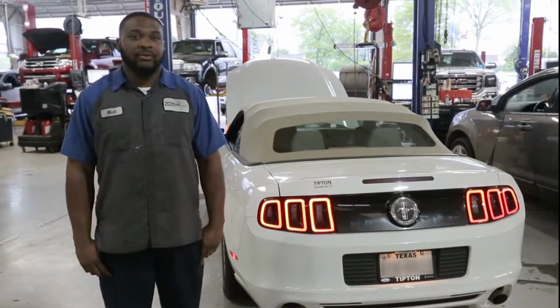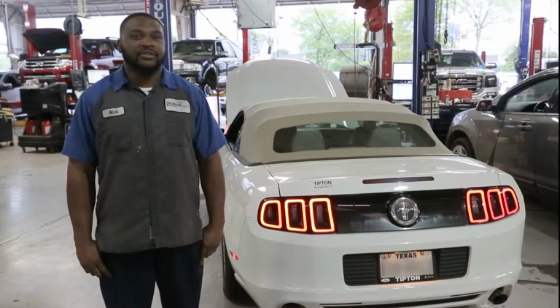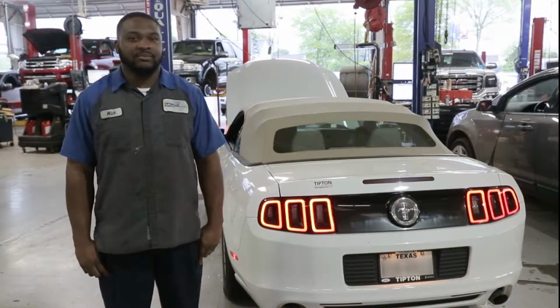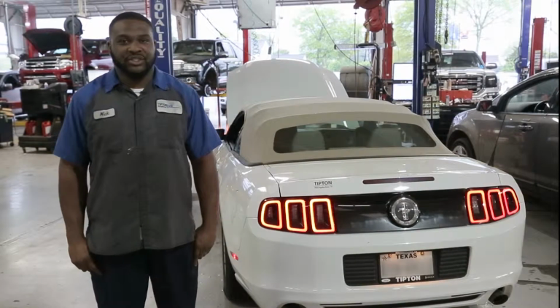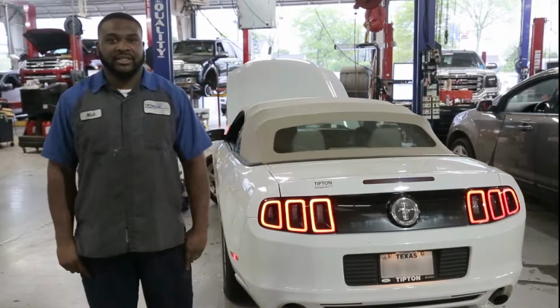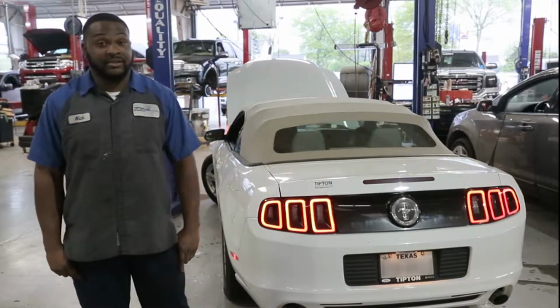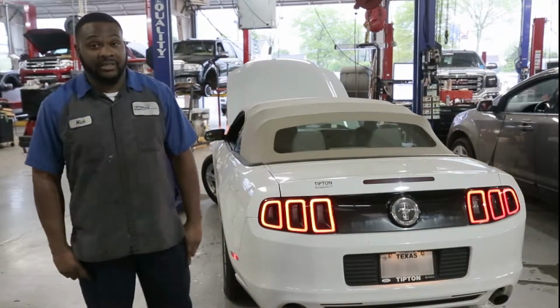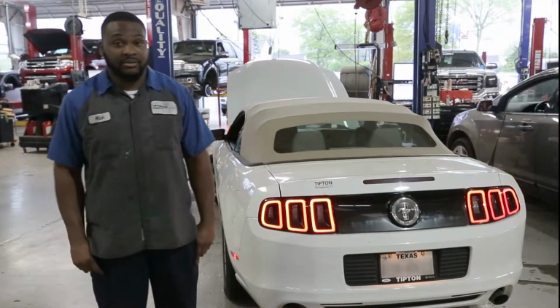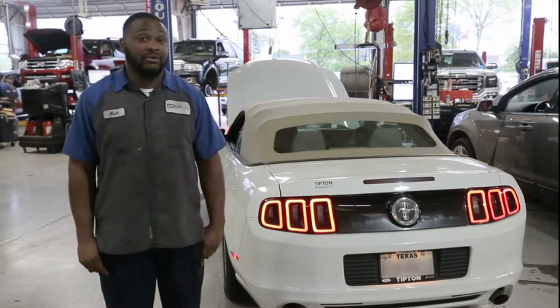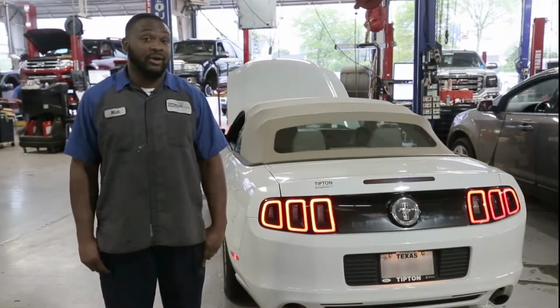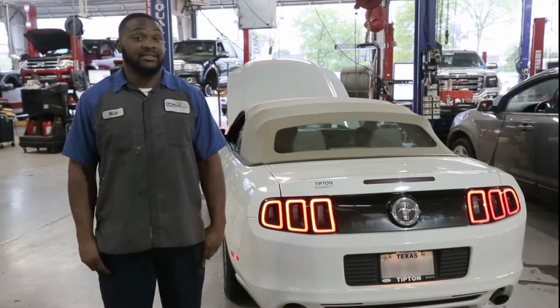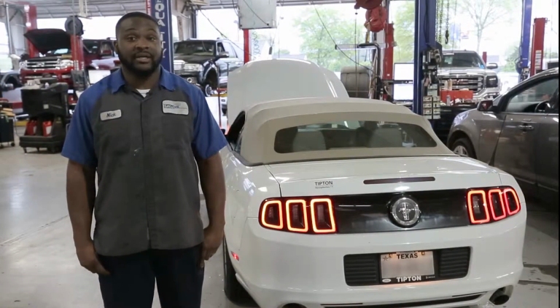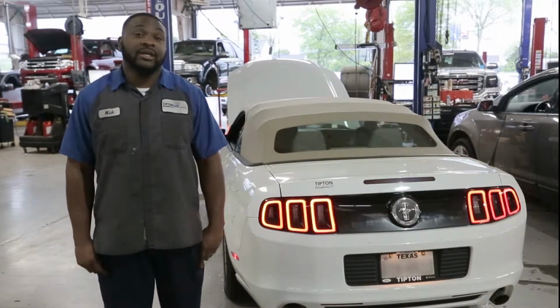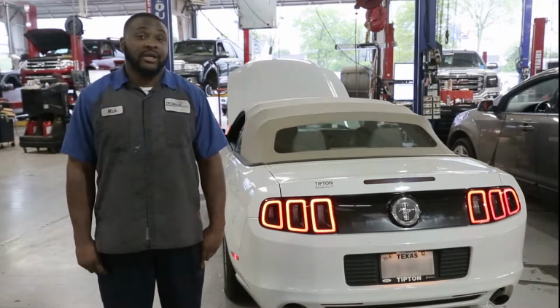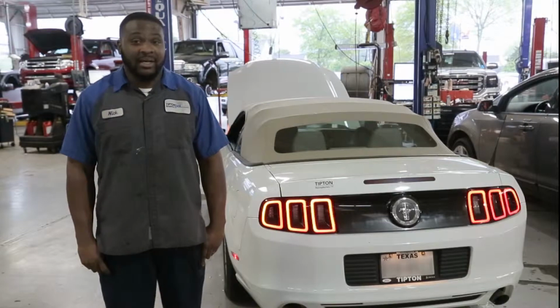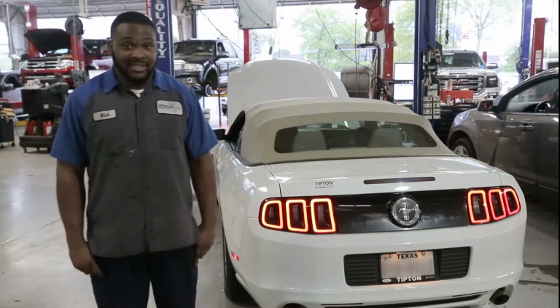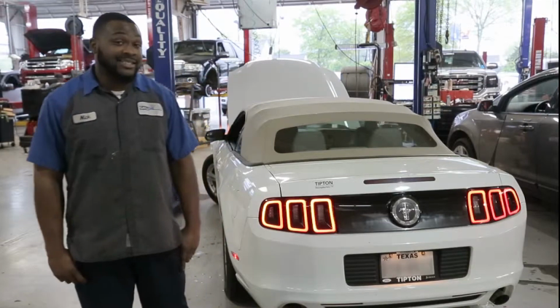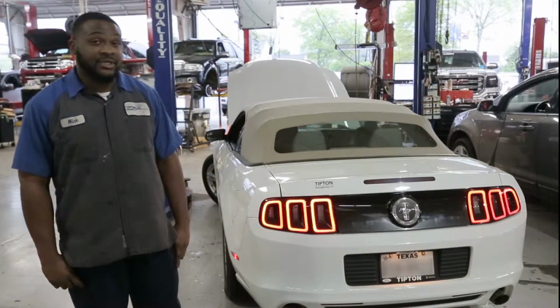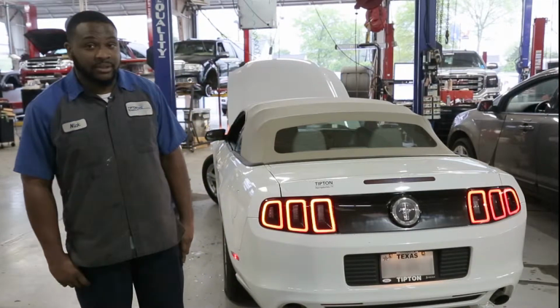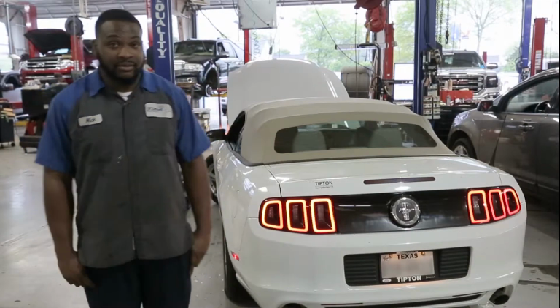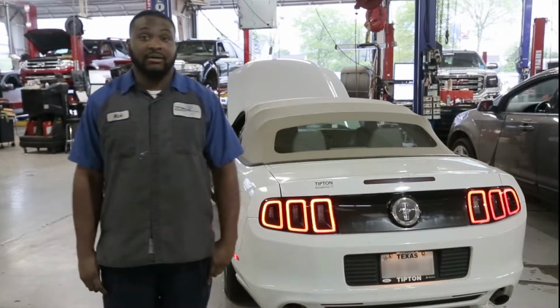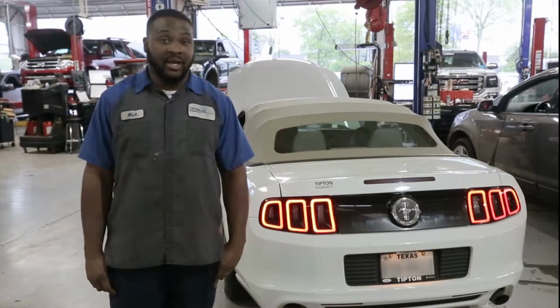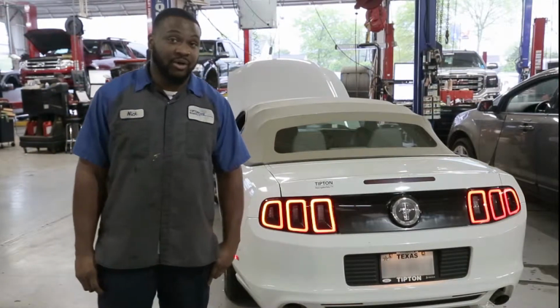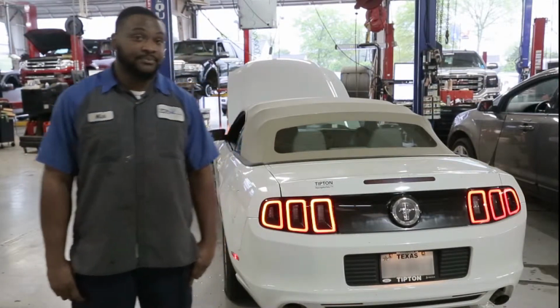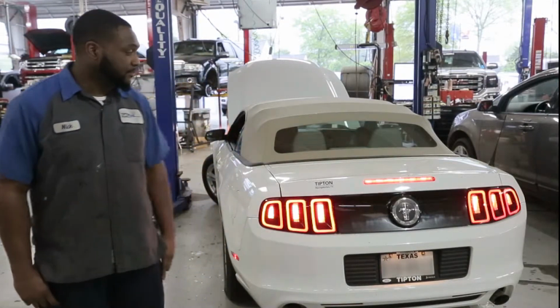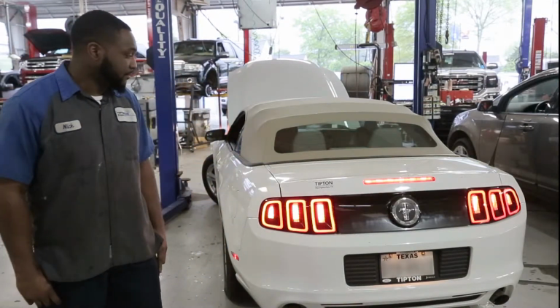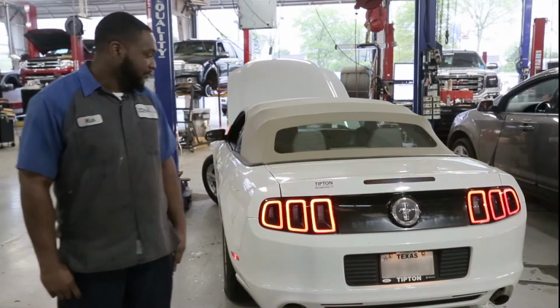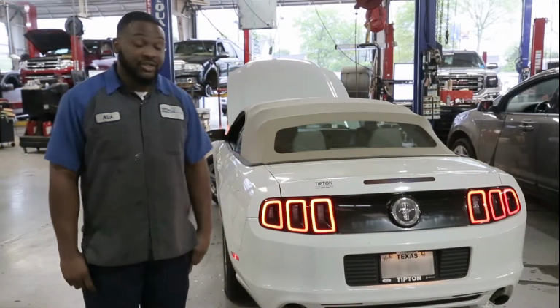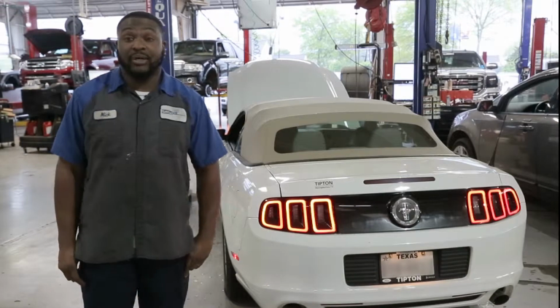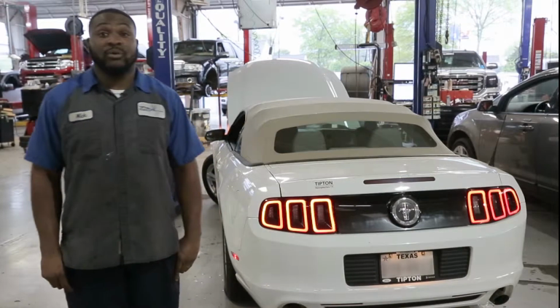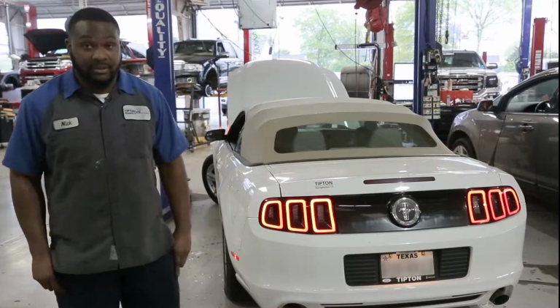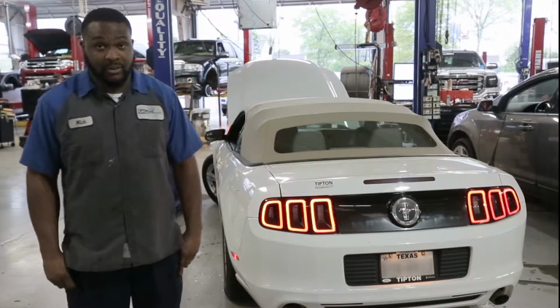One of the first things I'm going to recommend checking is exterior lights. We're going to start with the brake lights in the back. You can get somebody to sit inside the vehicle and turn the key on and press the brakes, and make sure the brake lights work accordingly.